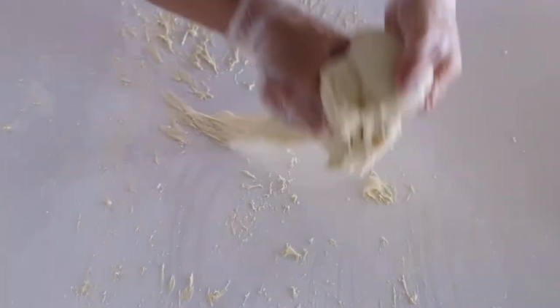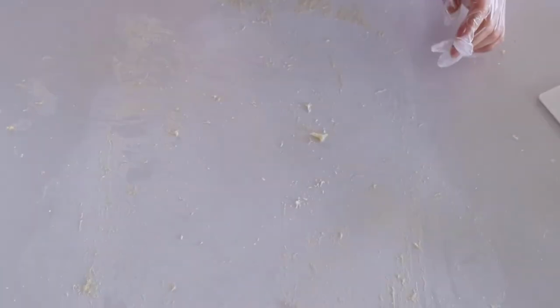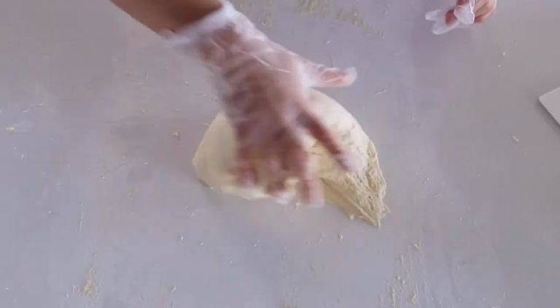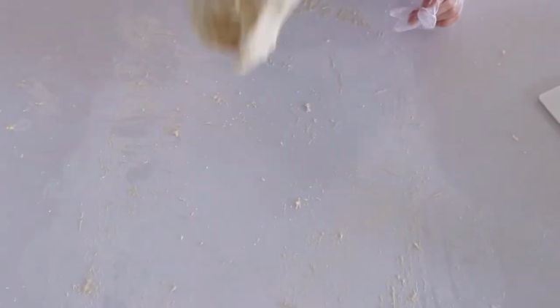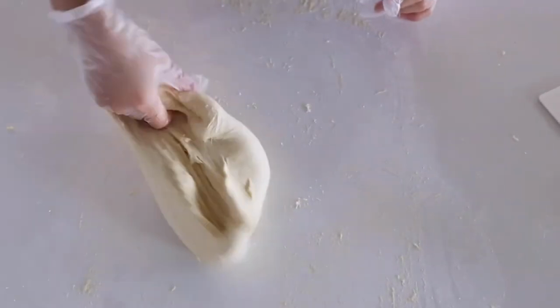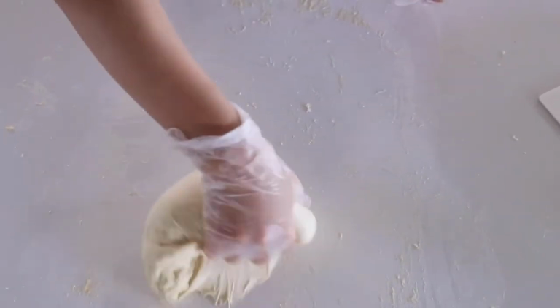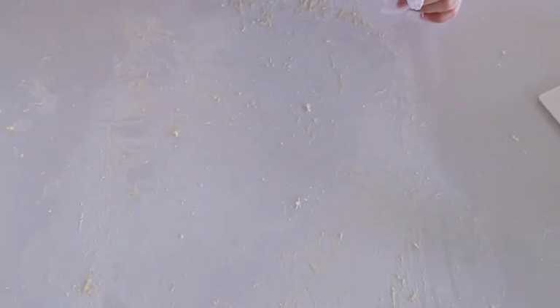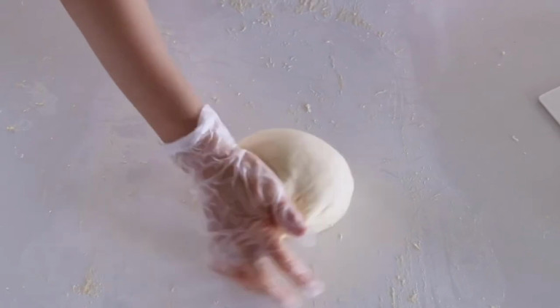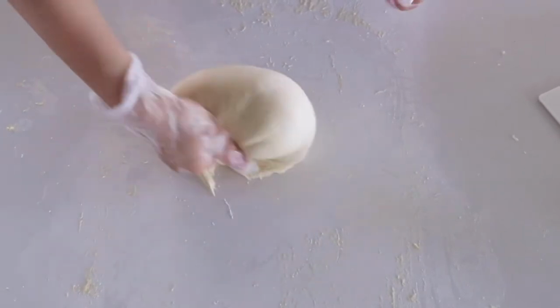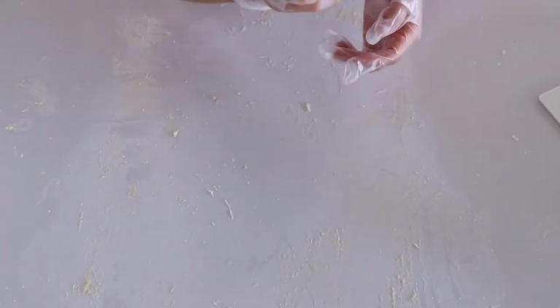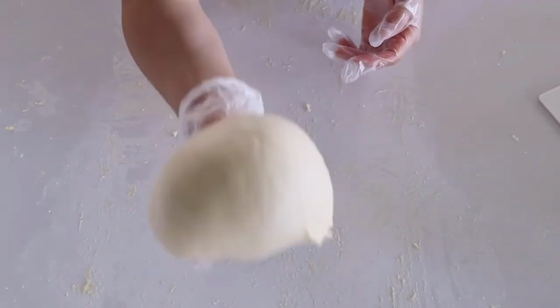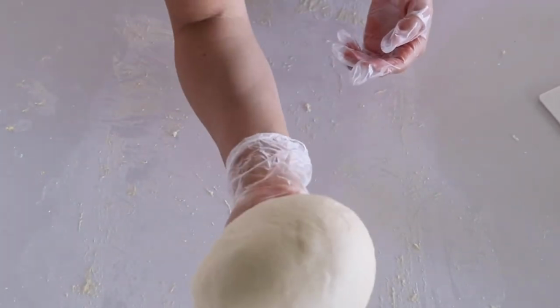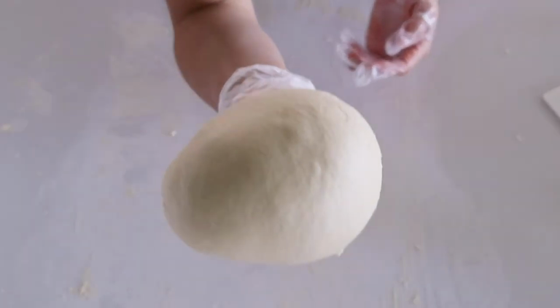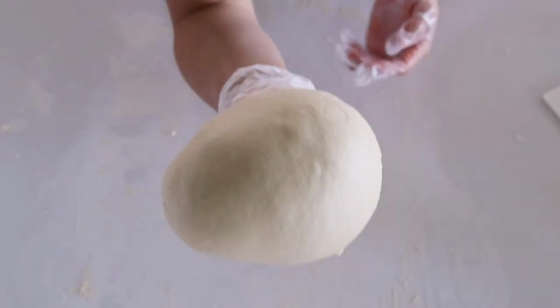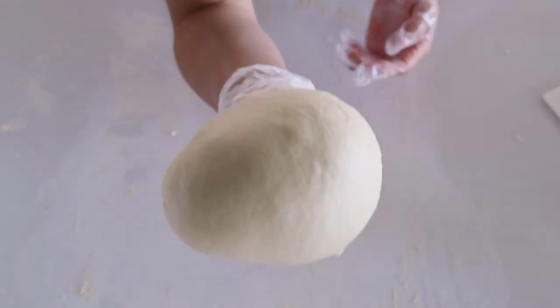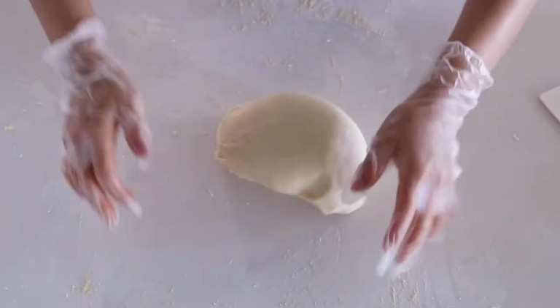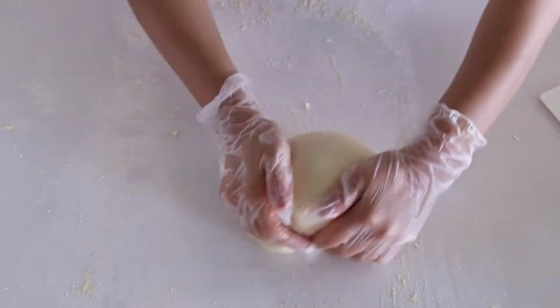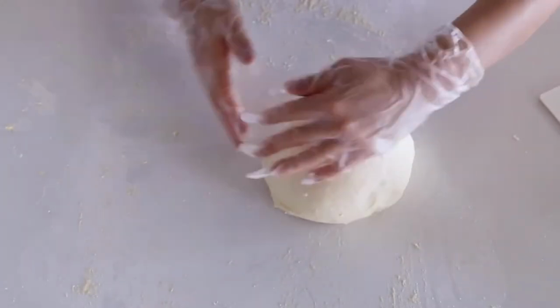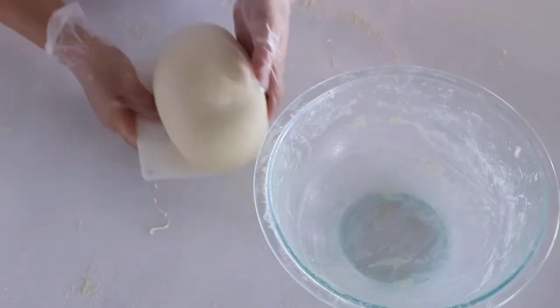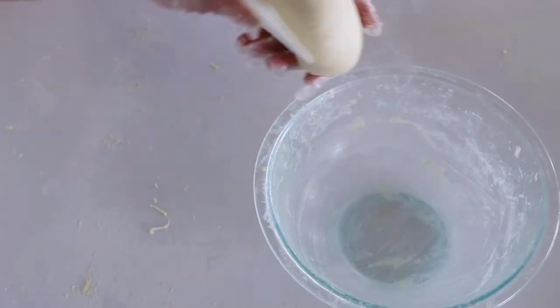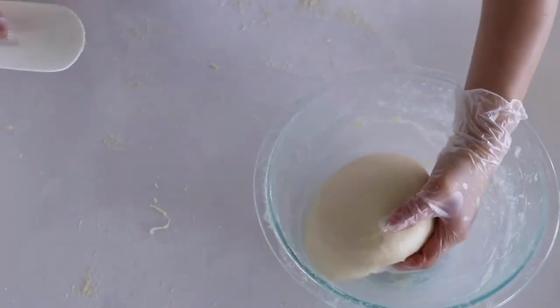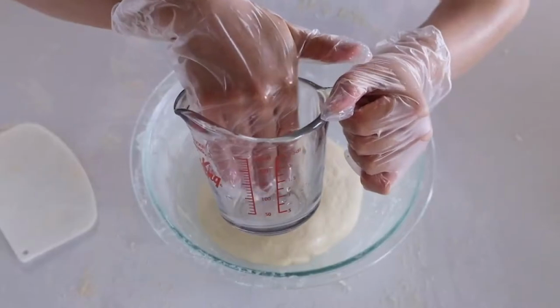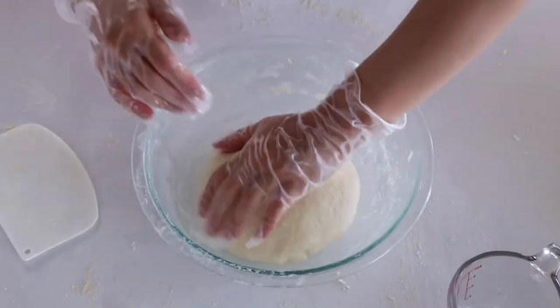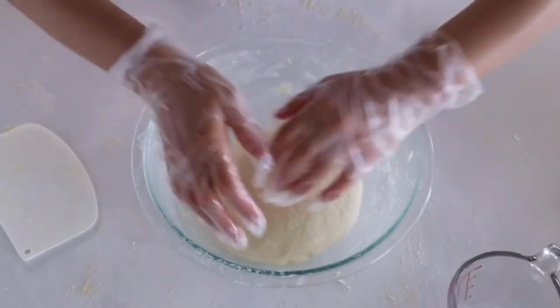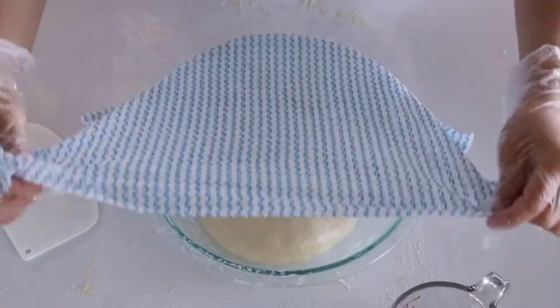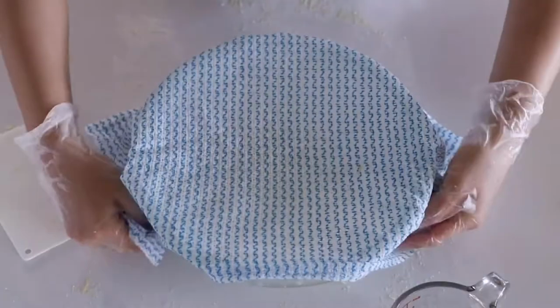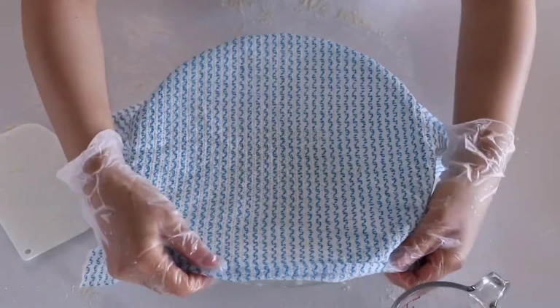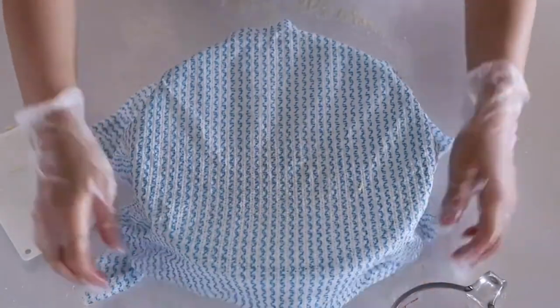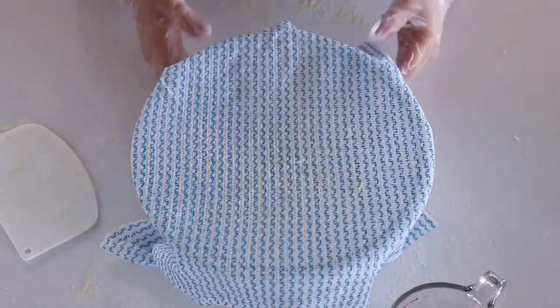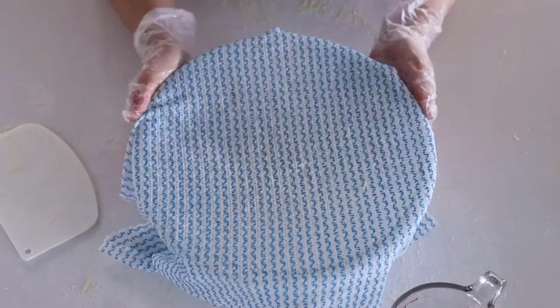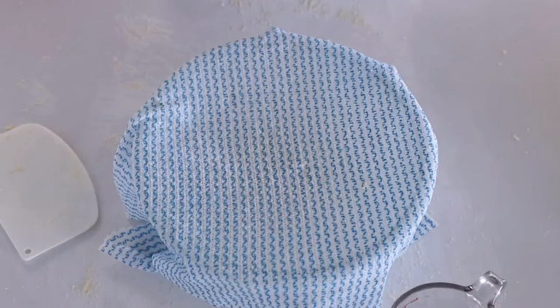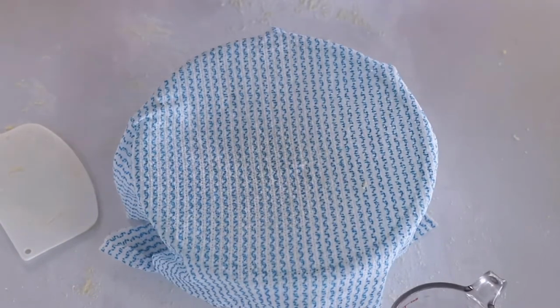When you pick the dough off the table it should come off cleanly and easily. At this point, slap the dough on the table to make the surface nice and smooth. Then shape it into a round ball, put it in a greased bowl, dab some water on top, cover it with a damp towel, and let it rest for 10 minutes before the windowpane test.